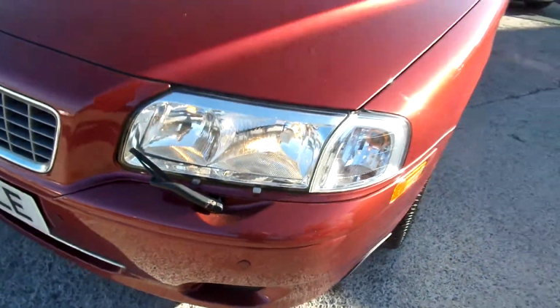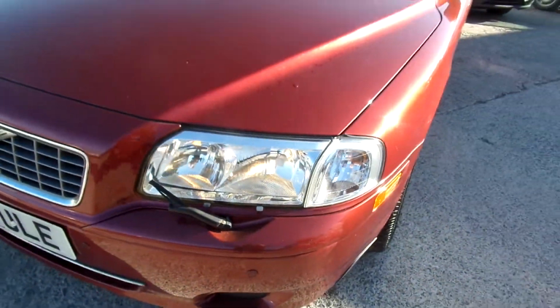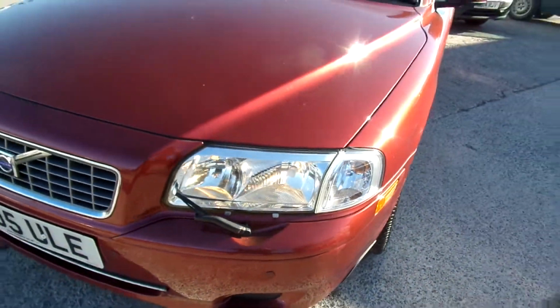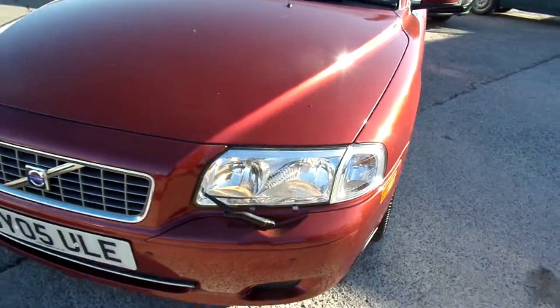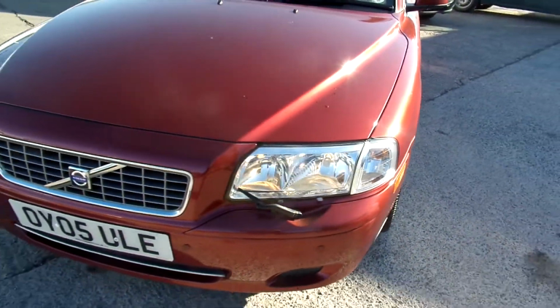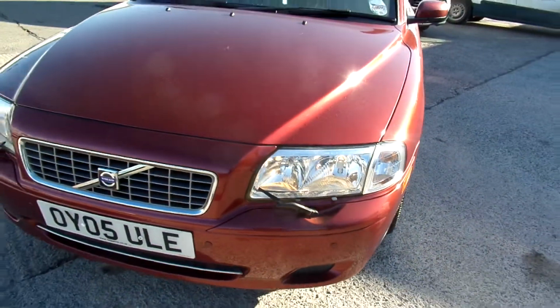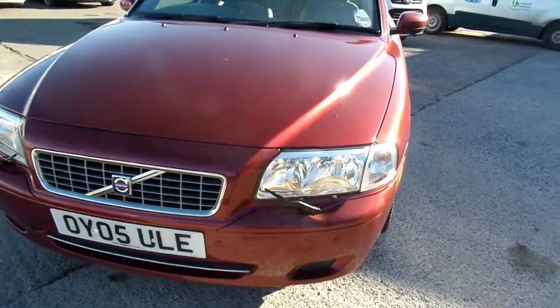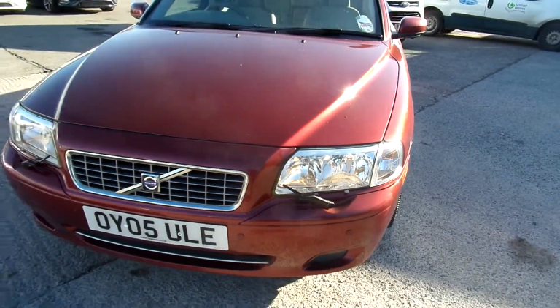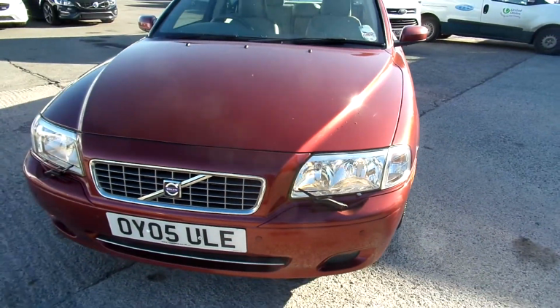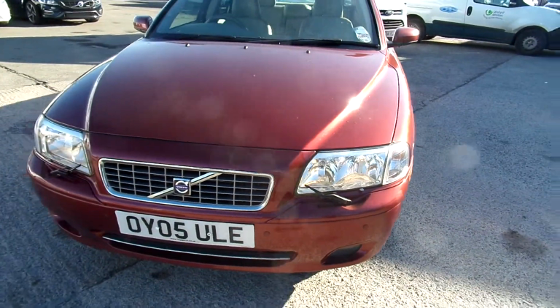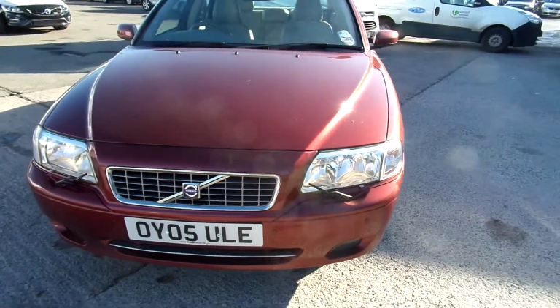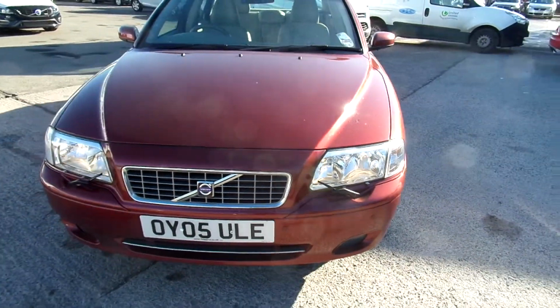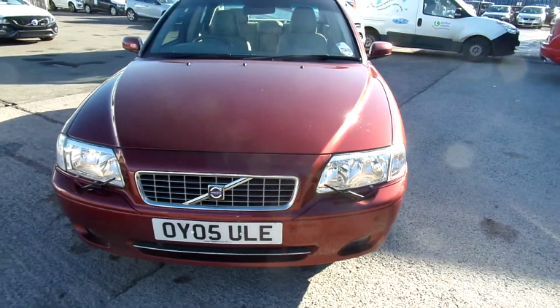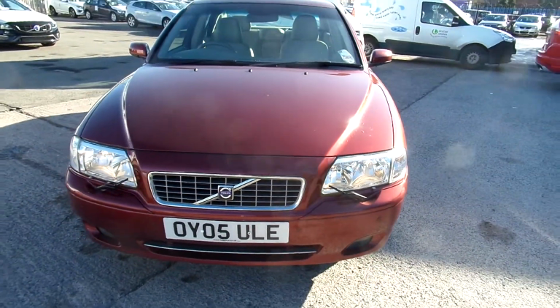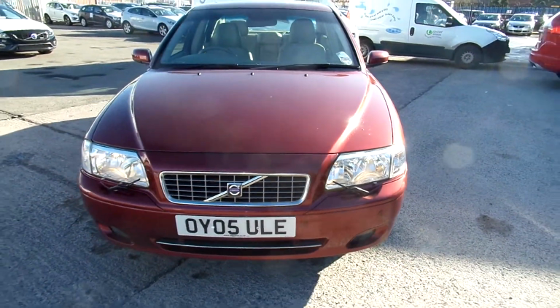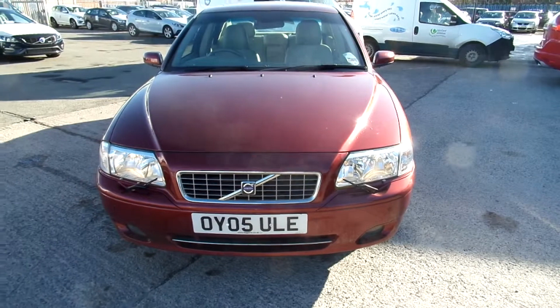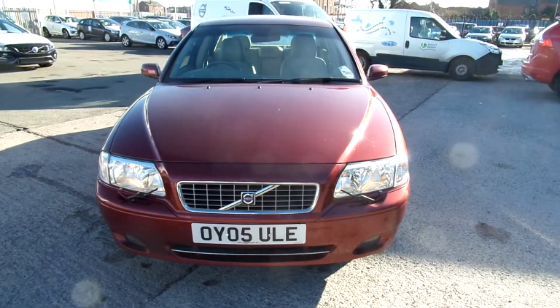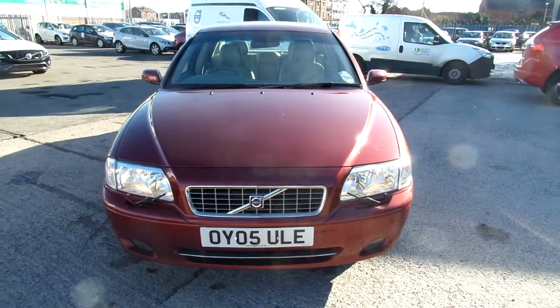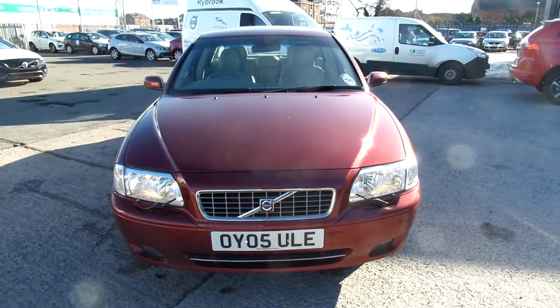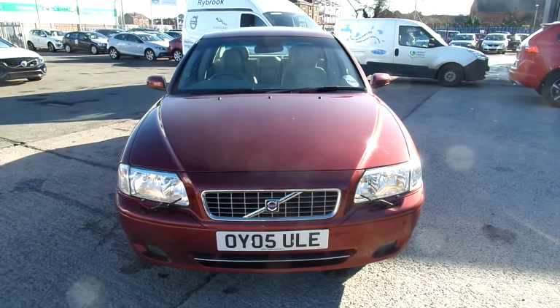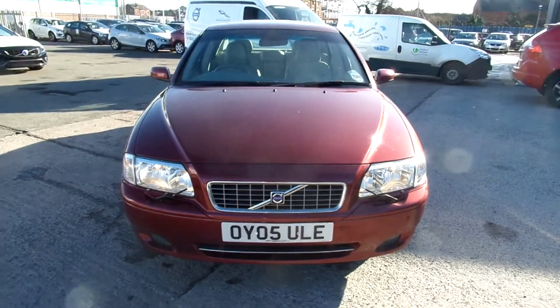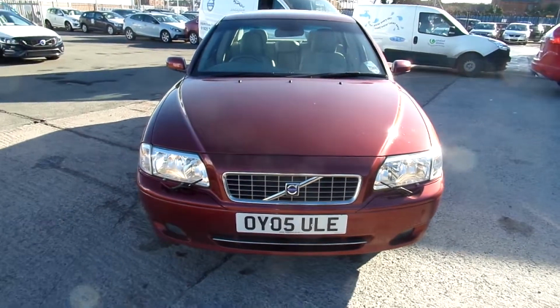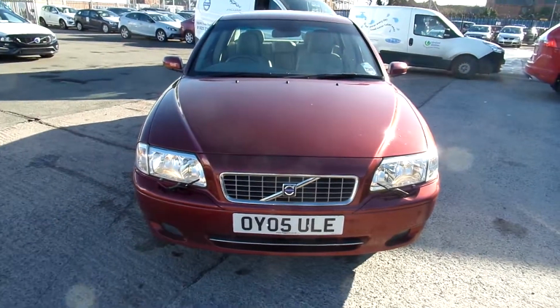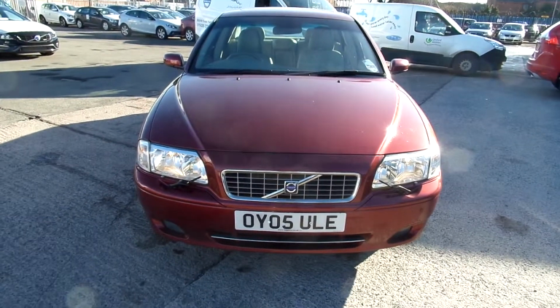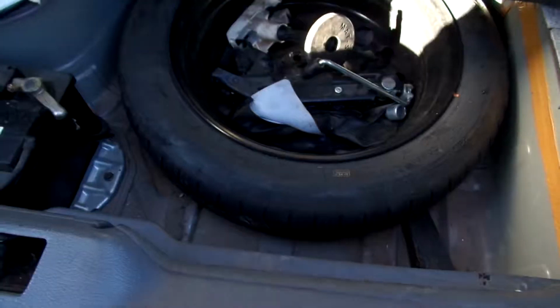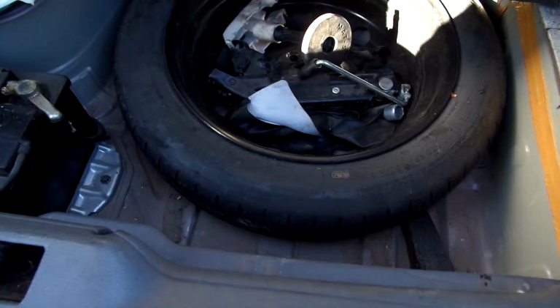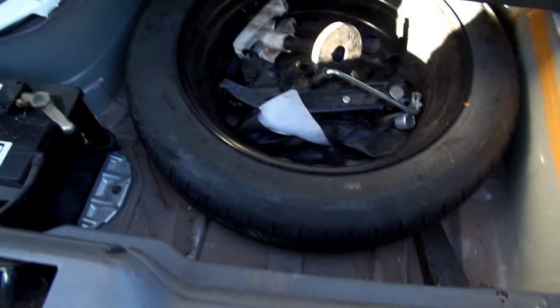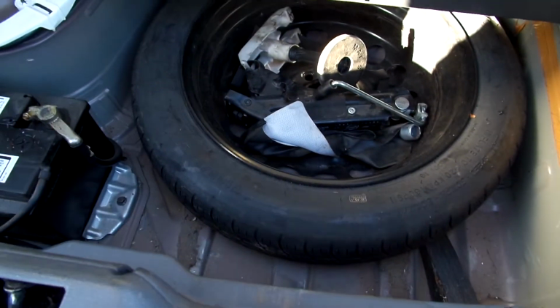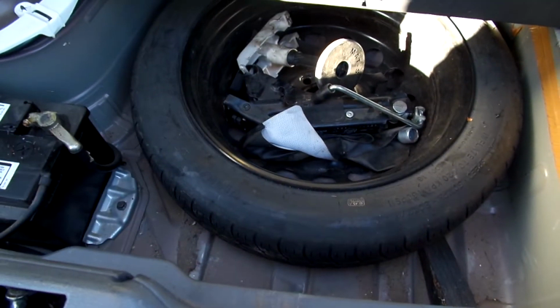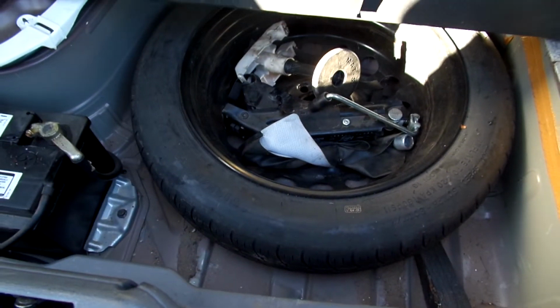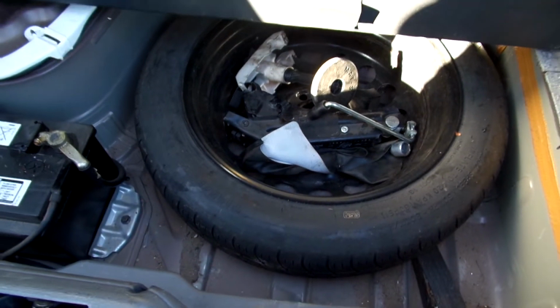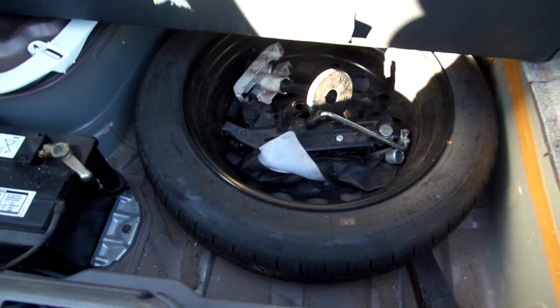Tyres on the front are on a 5, tyres on the rear are on a 1.6, and all 4 alloys require refurbishment. Spare tyre and tools are in the back.